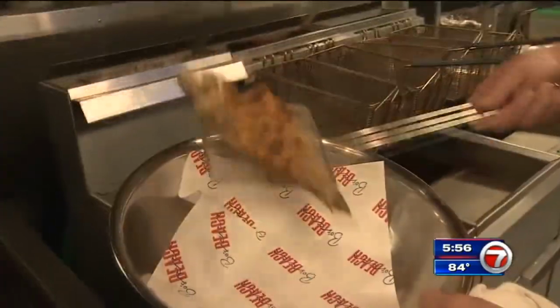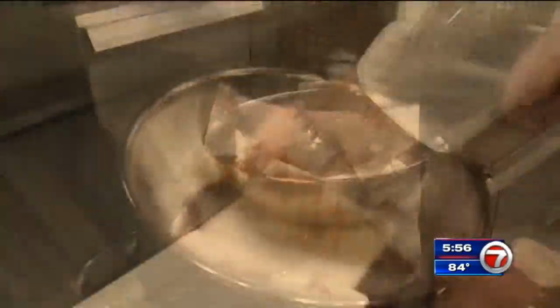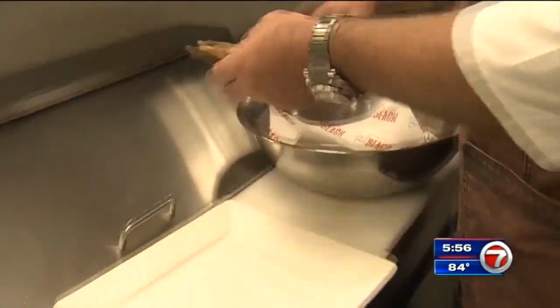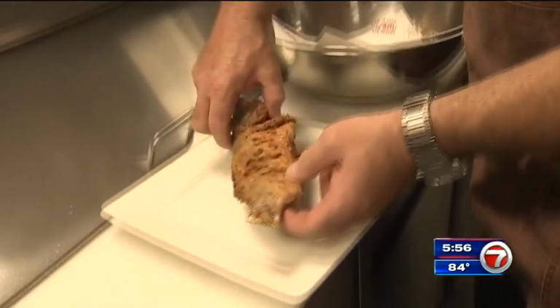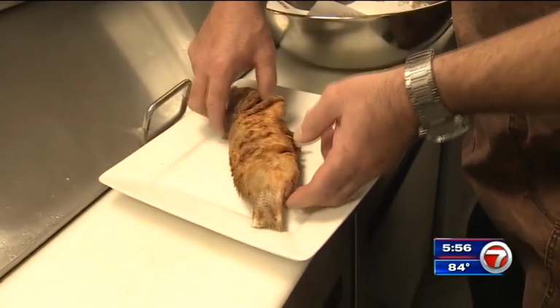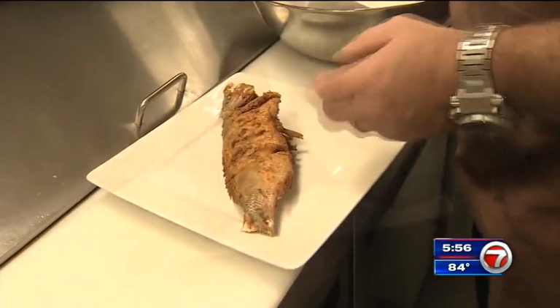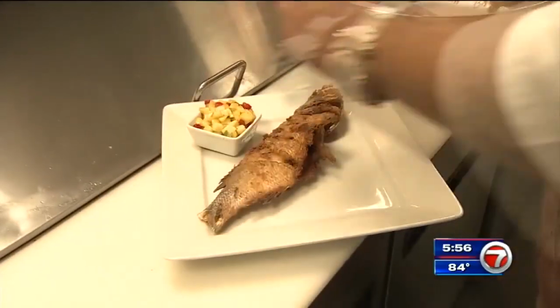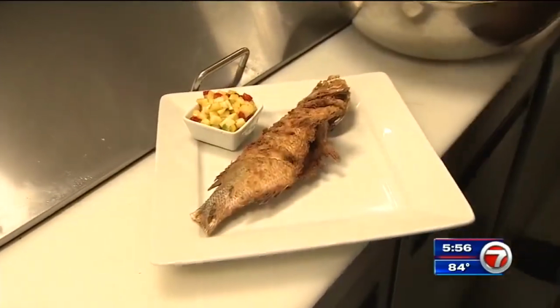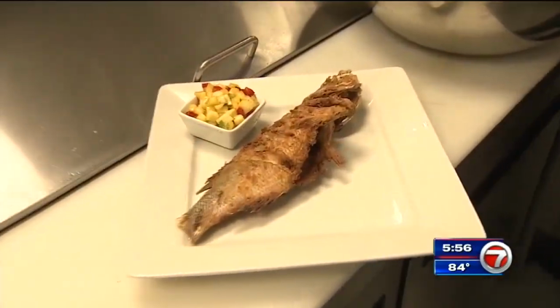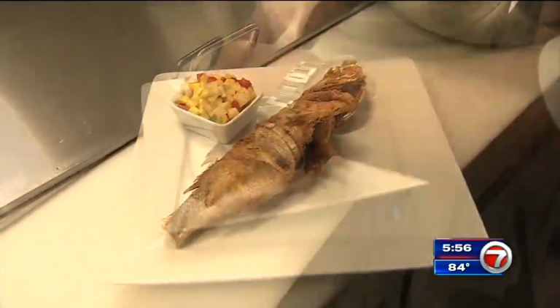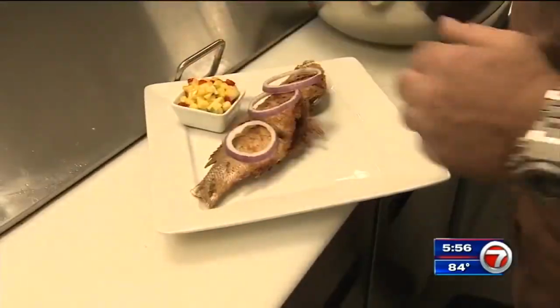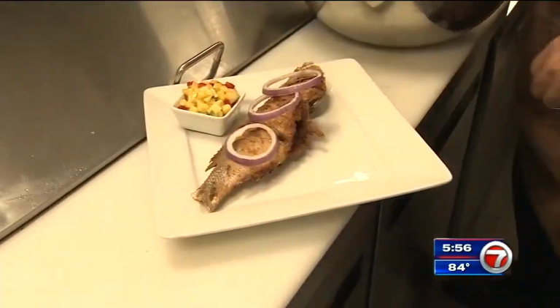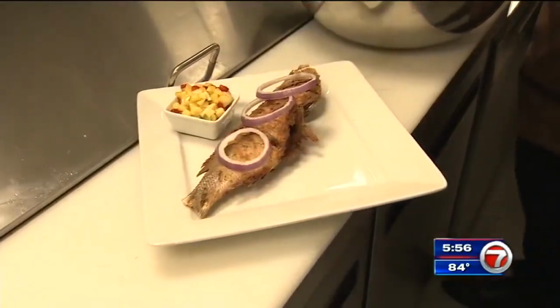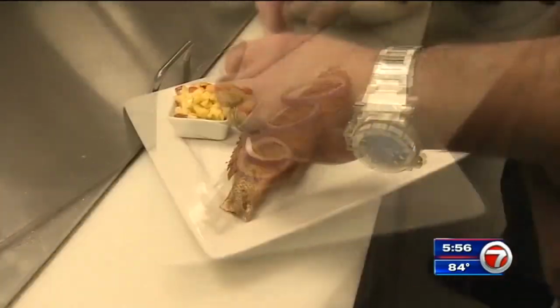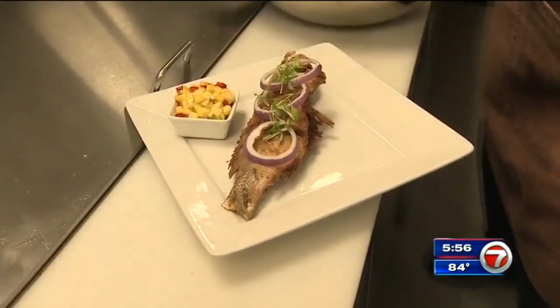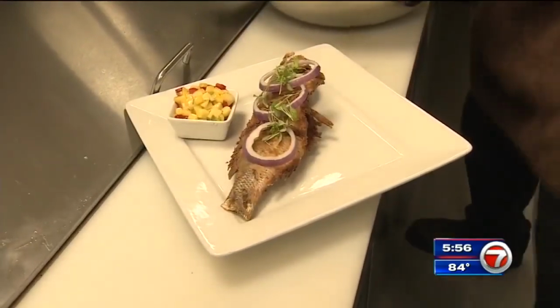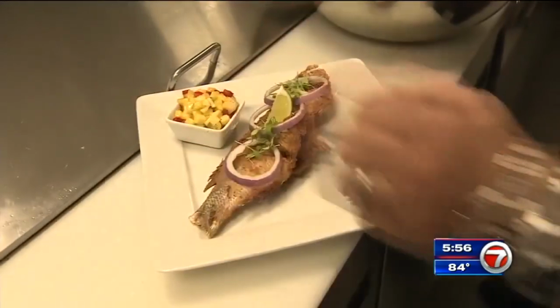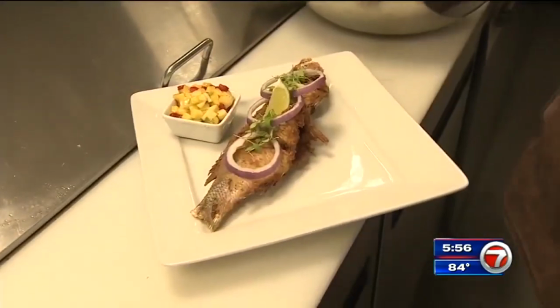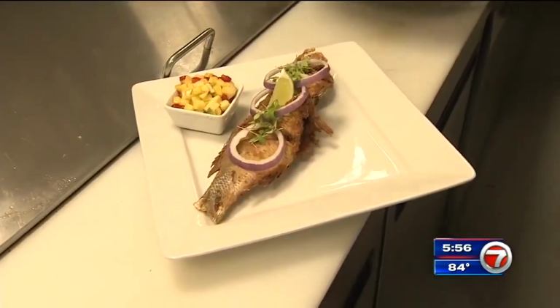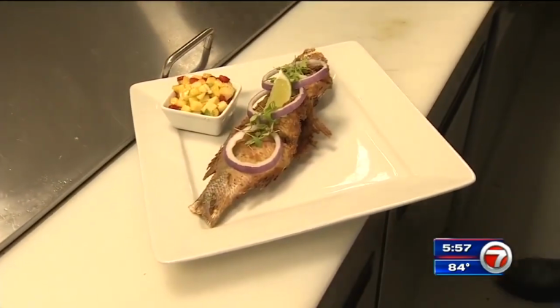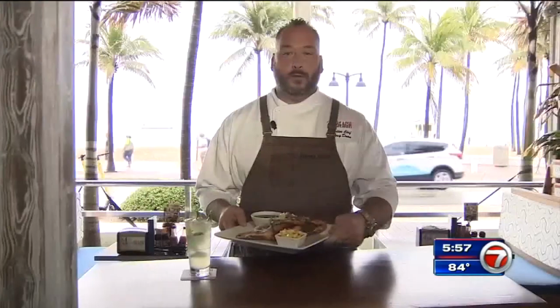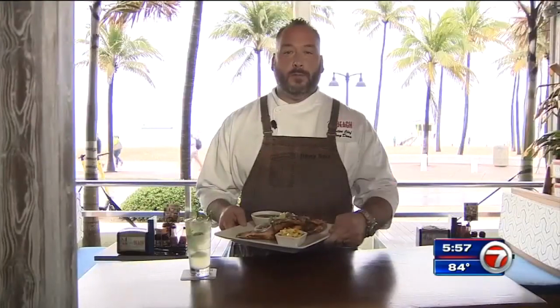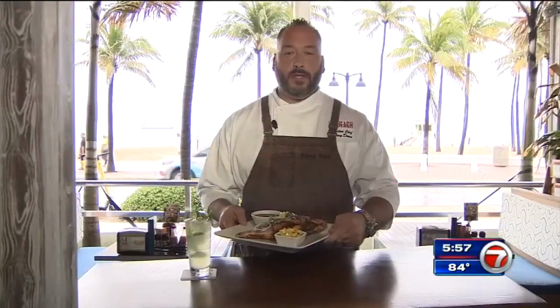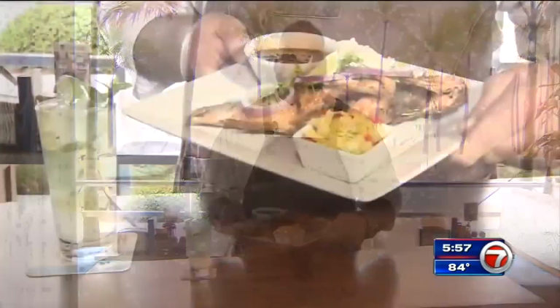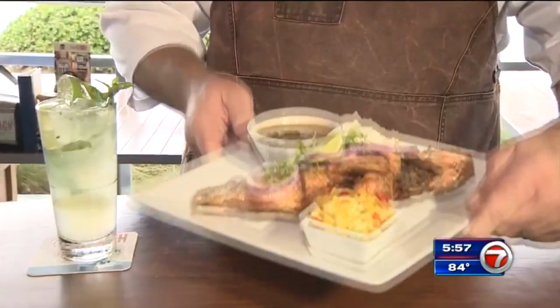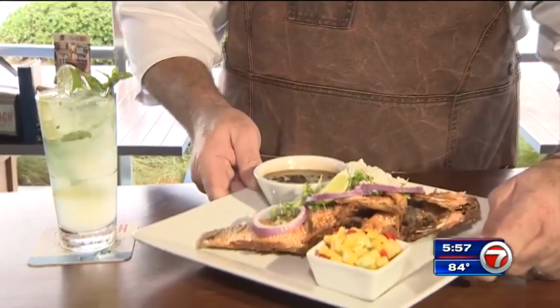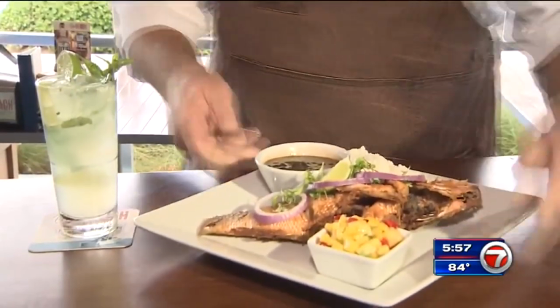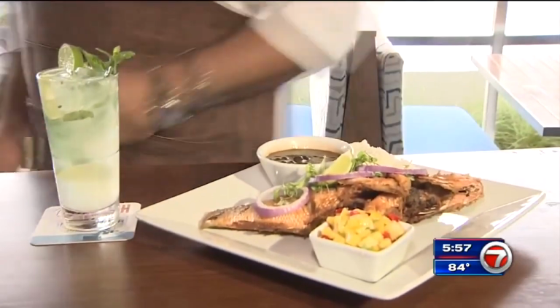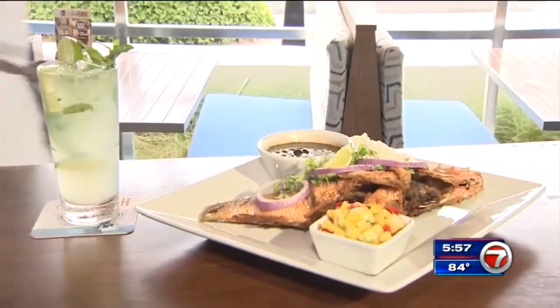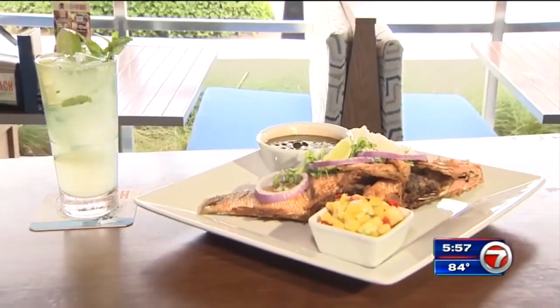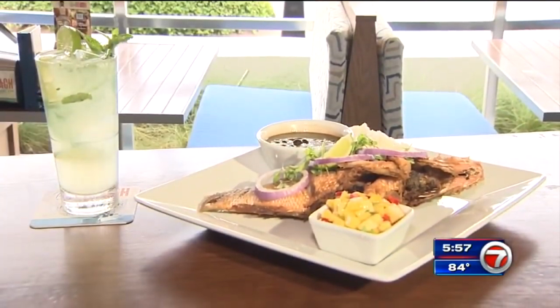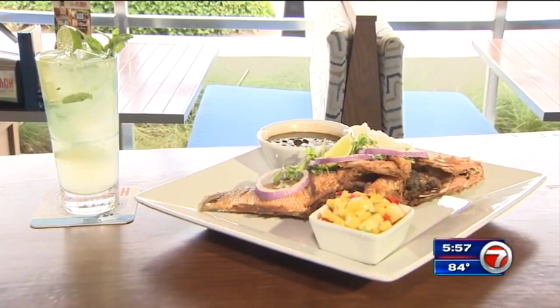The fish is ready, so Chef Jimmy serves it on a plate with mango salsa on the side and tops it with red onion, micro cilantro, and a wedge of lime. Welcome to Bowes Beach — this is our signature yellow tail snapper fried Cuban style. Come and enjoy.